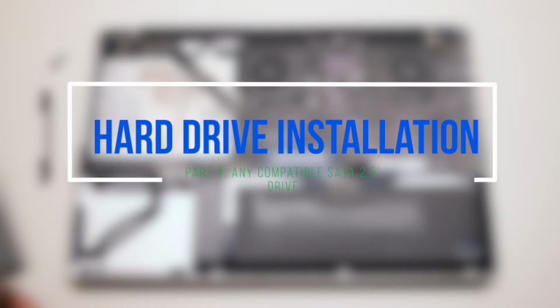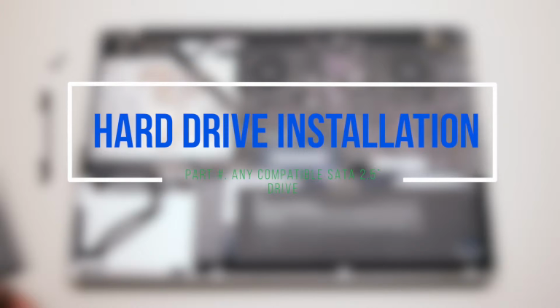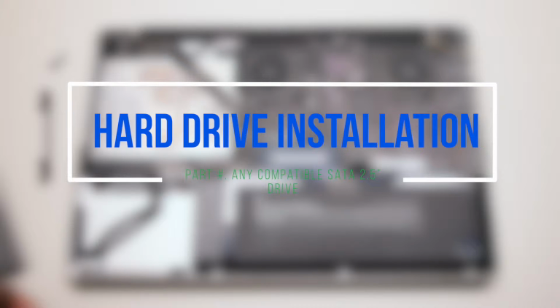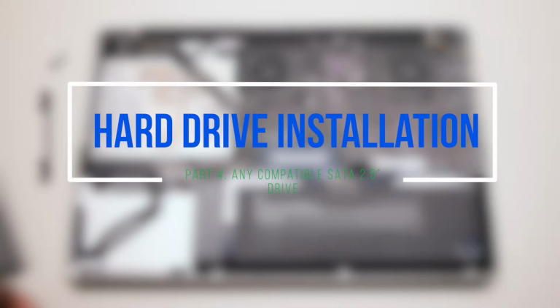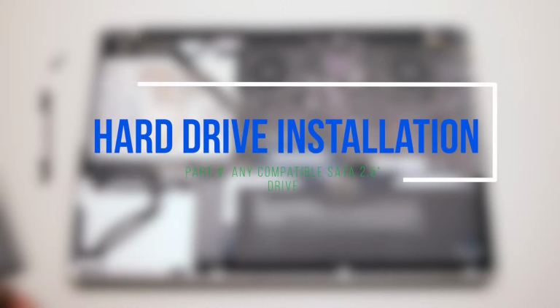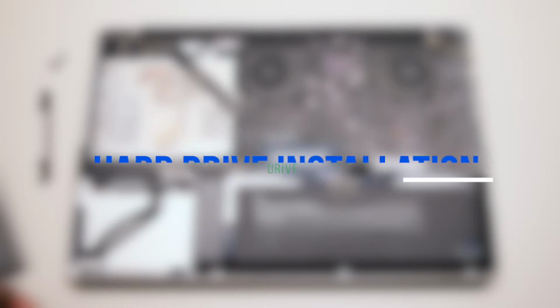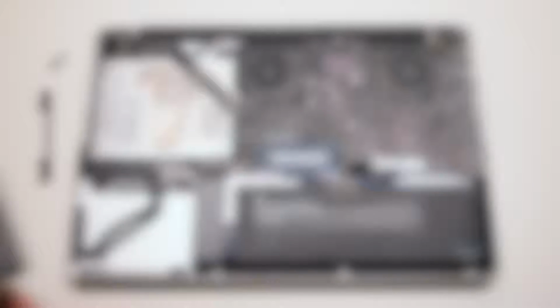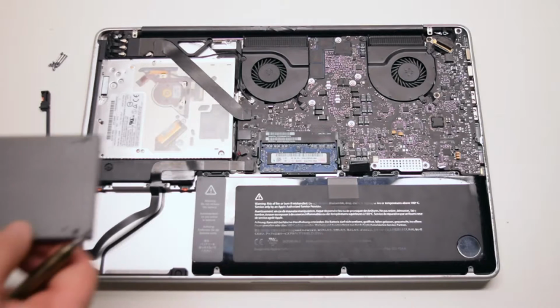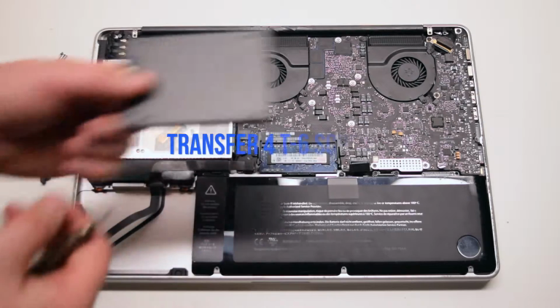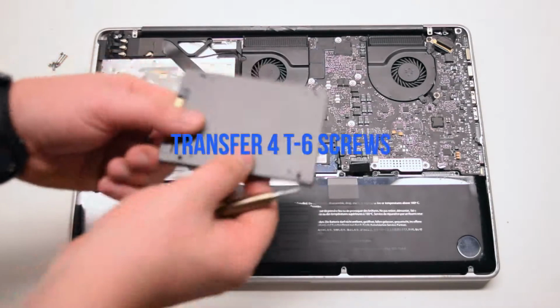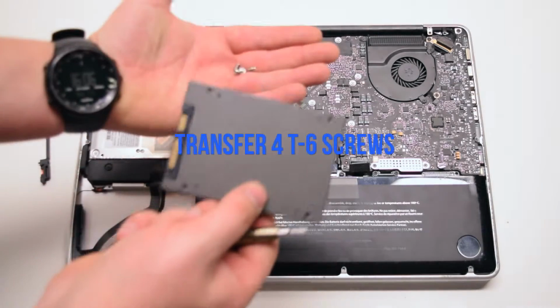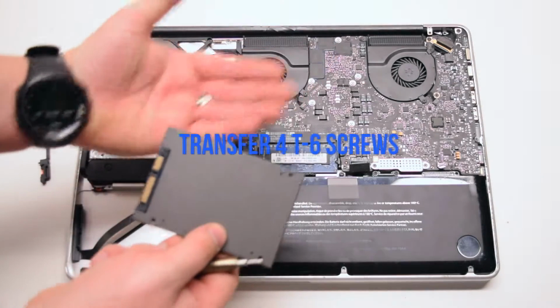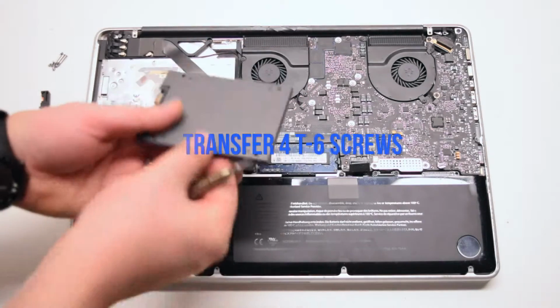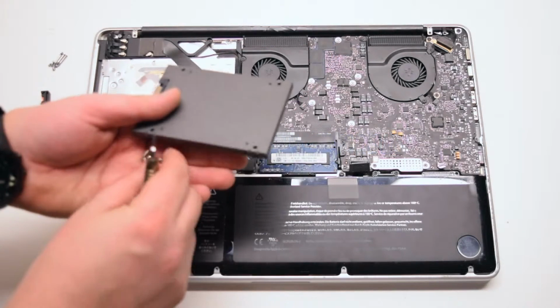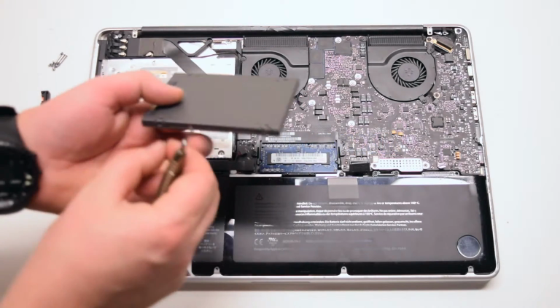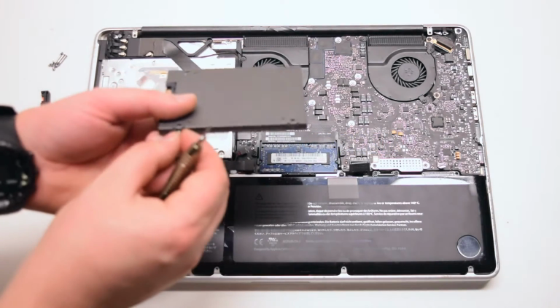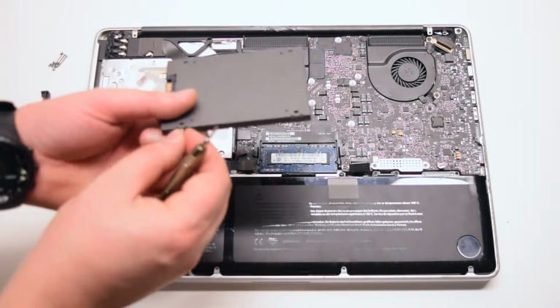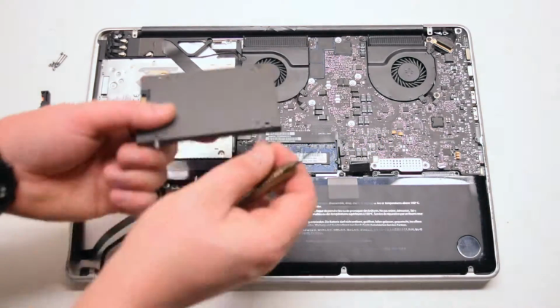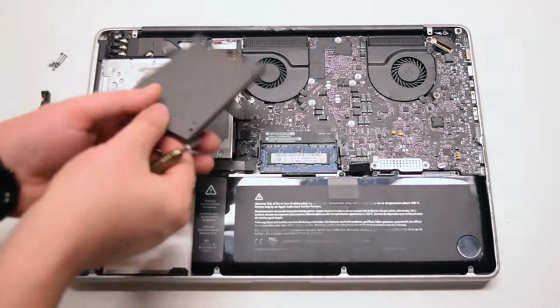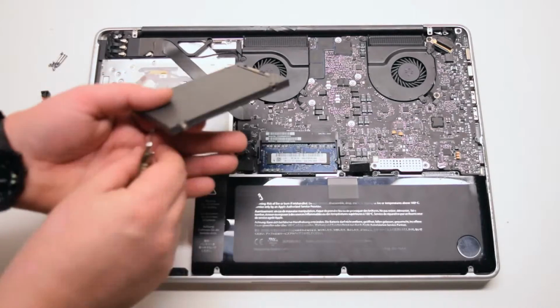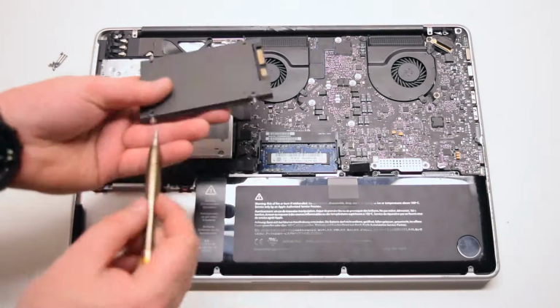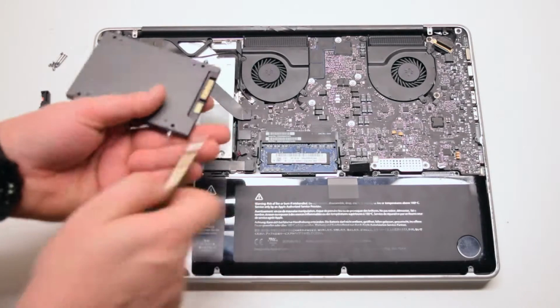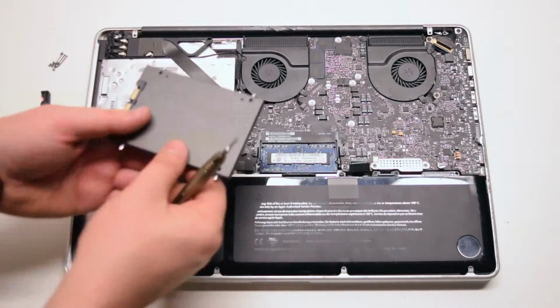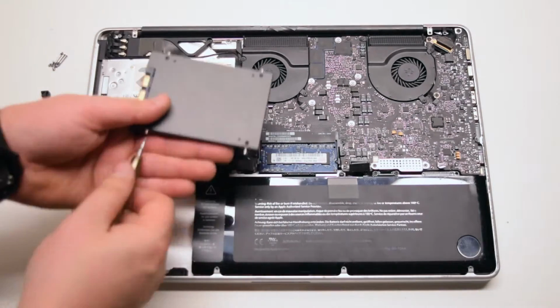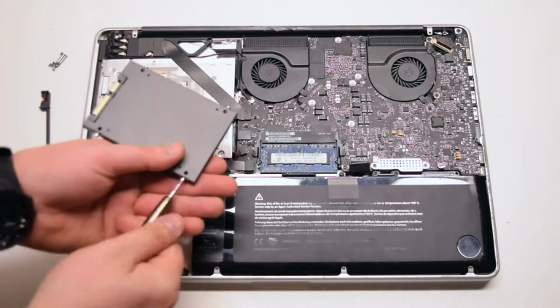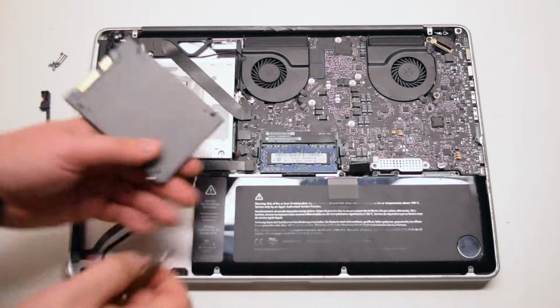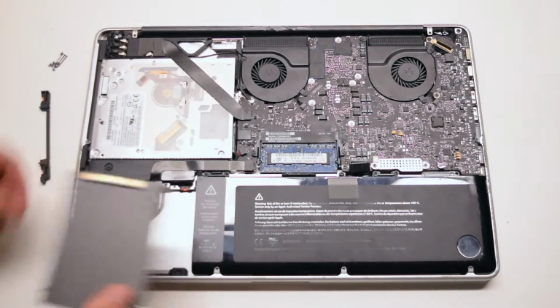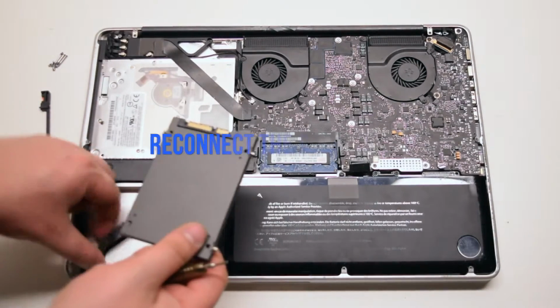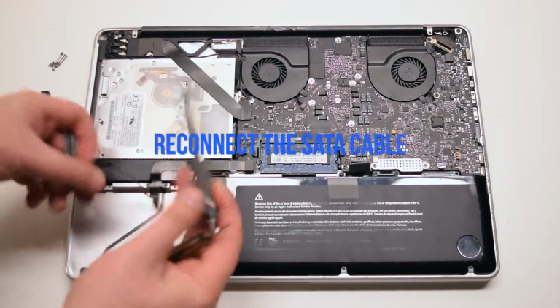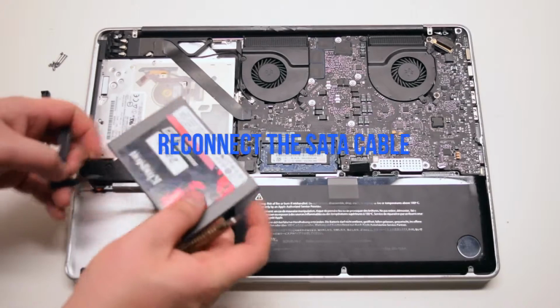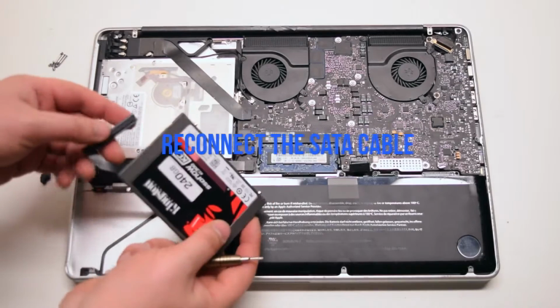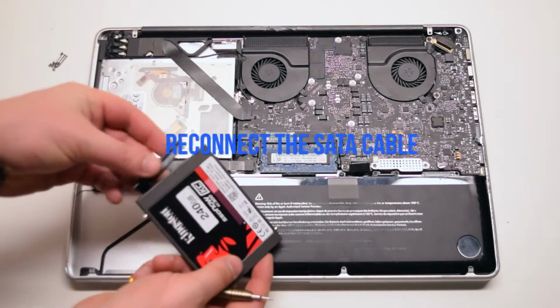Hard drive installation. Transfer the four T6 screws onto your new hard drive. Reconnect the SATA cable.